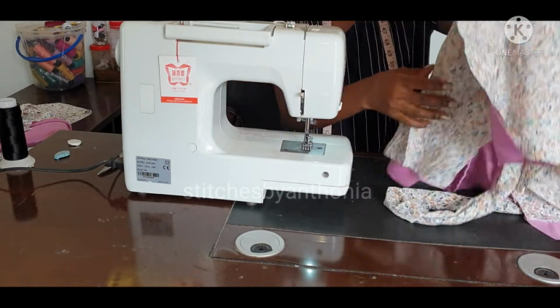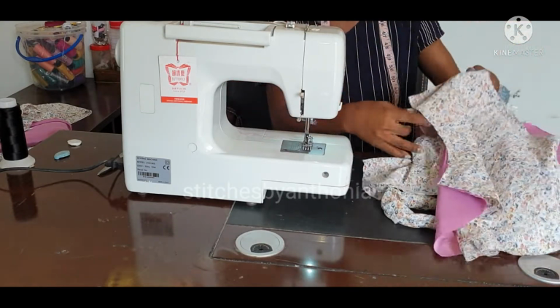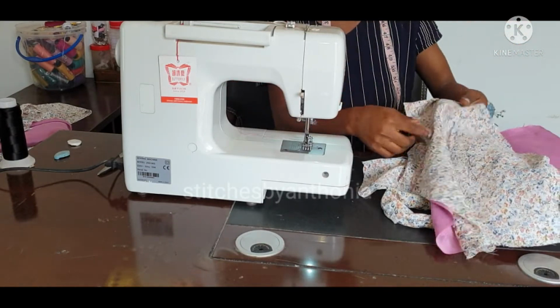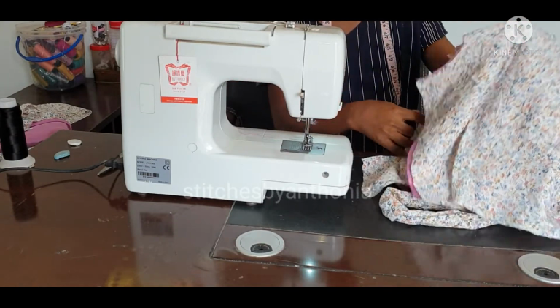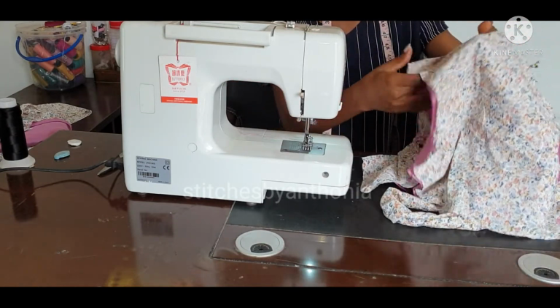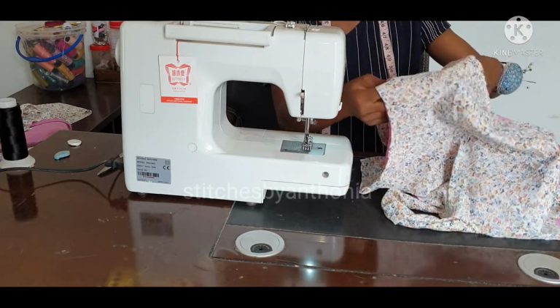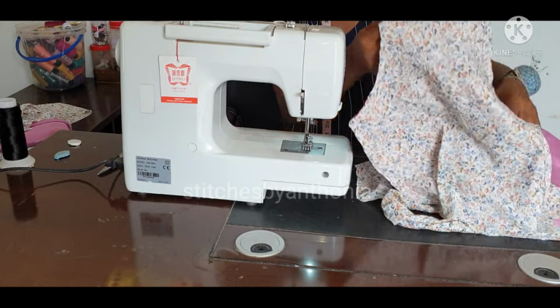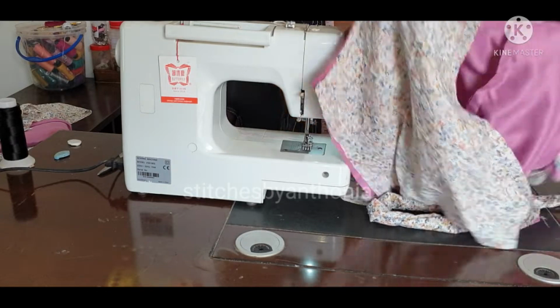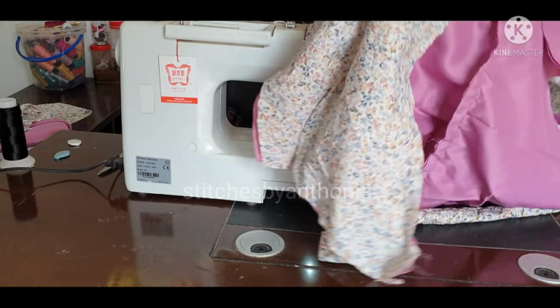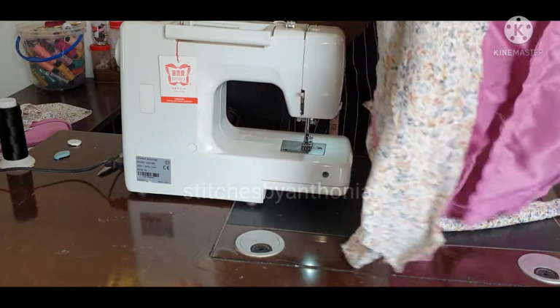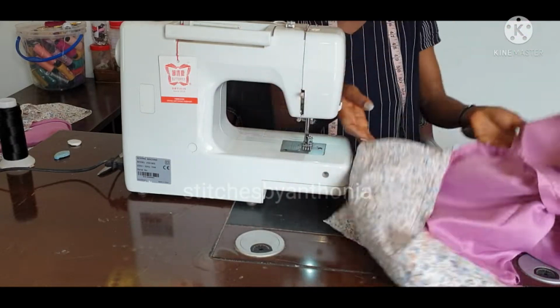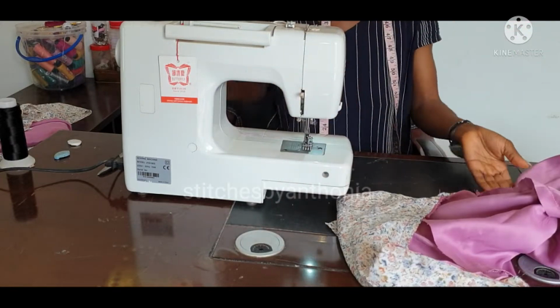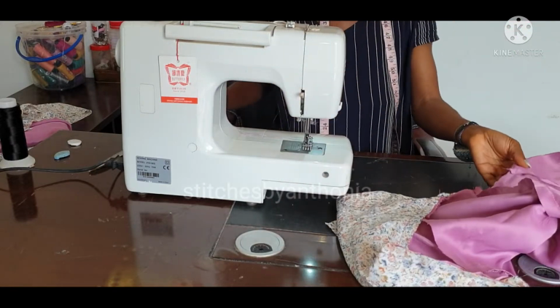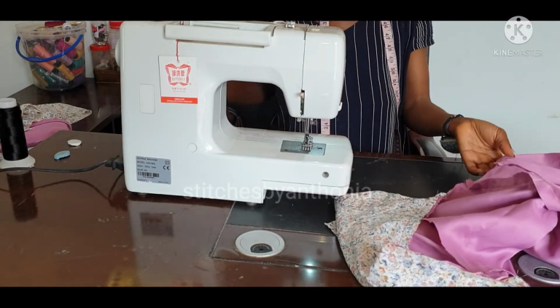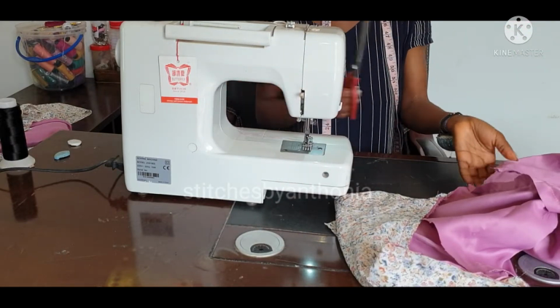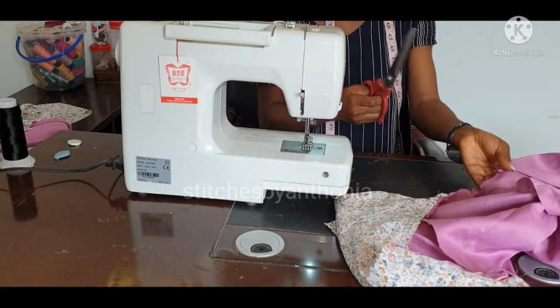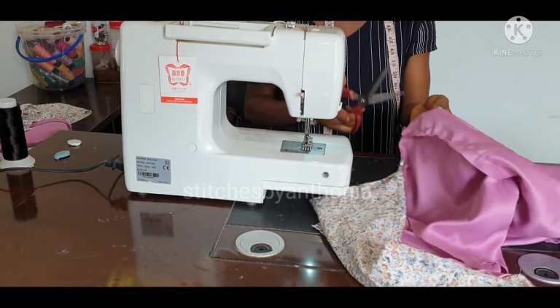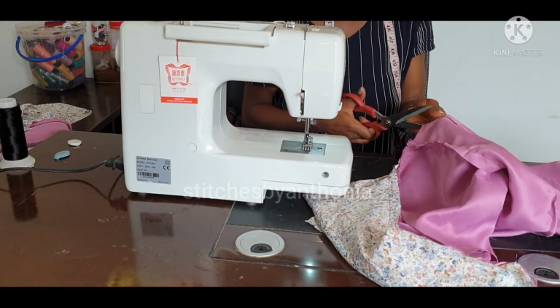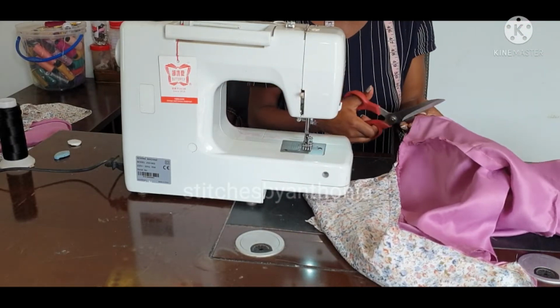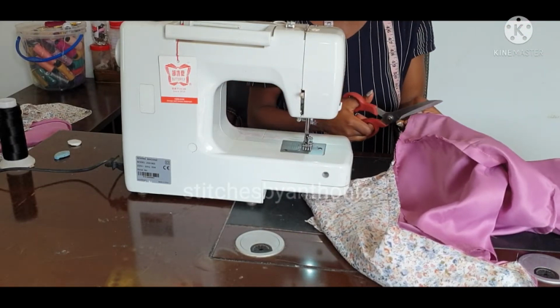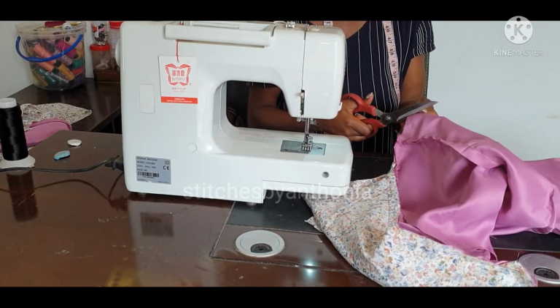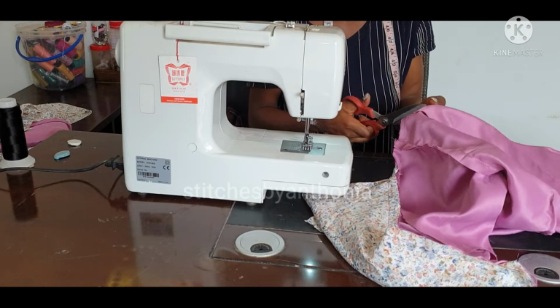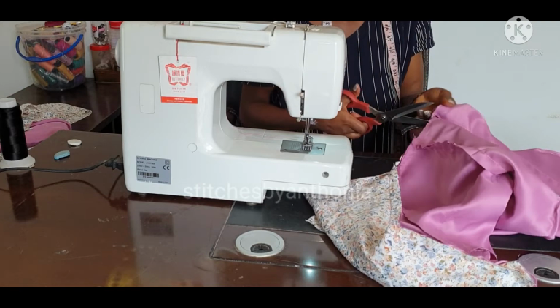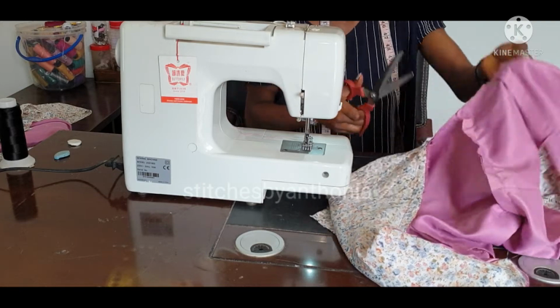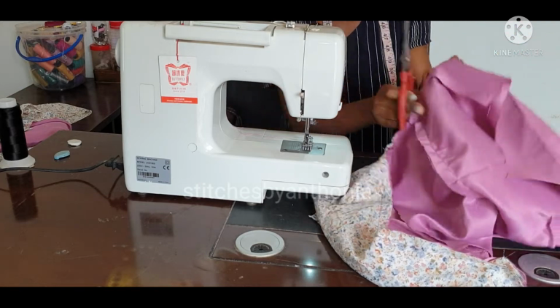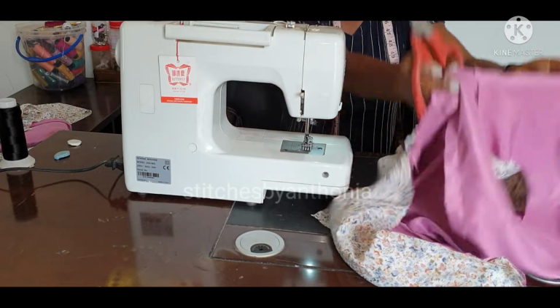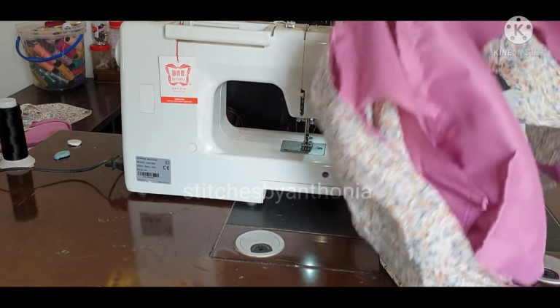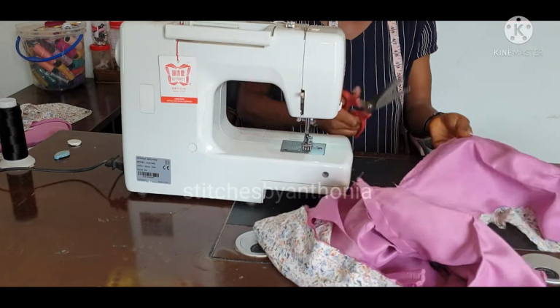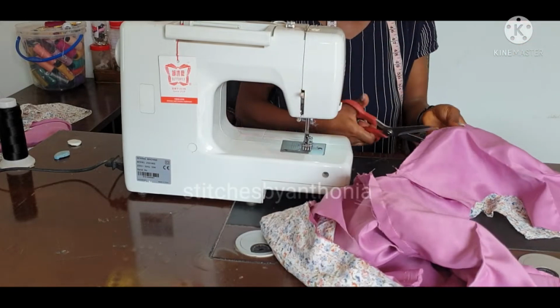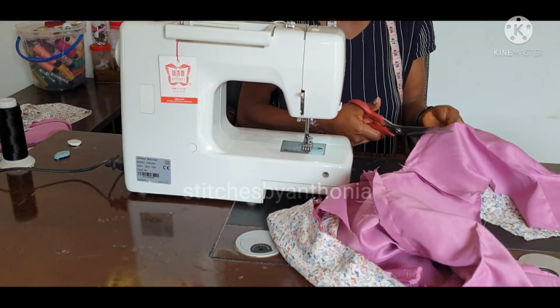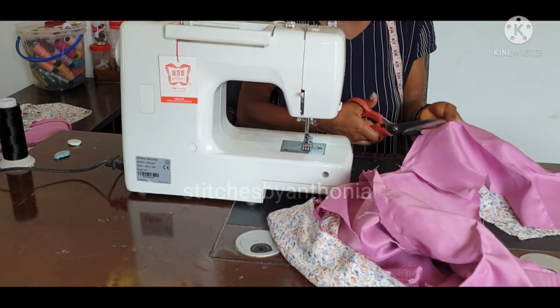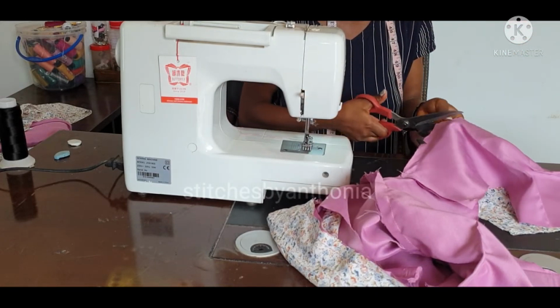I have joined the neckline. So the next thing I am going to do is notch first — let me notch. It is always good to notch so that your fabric can lie very well.